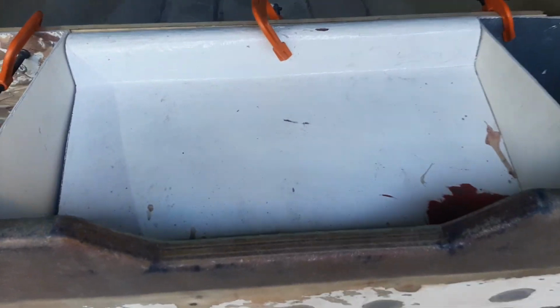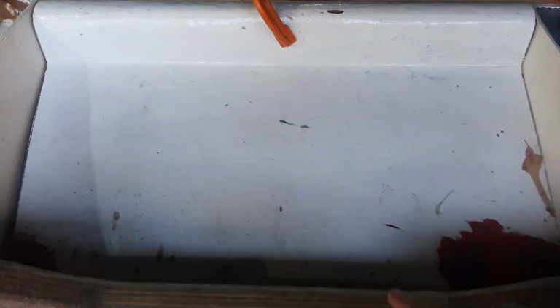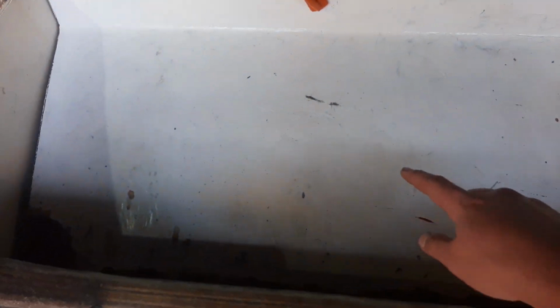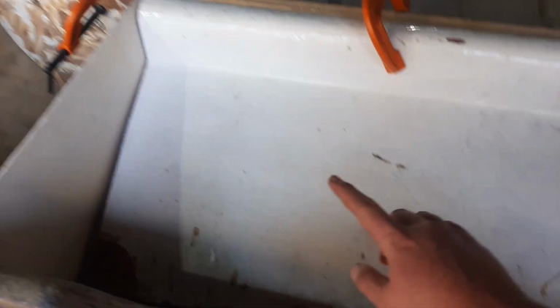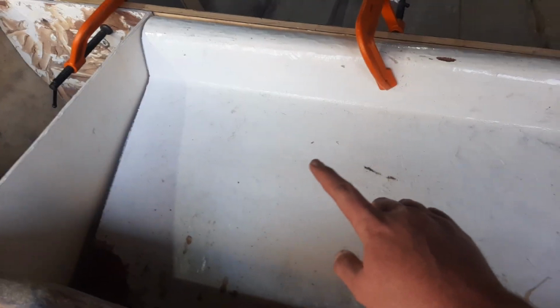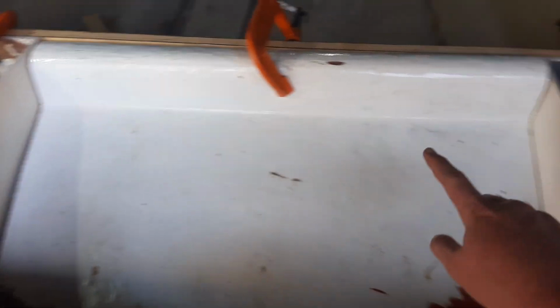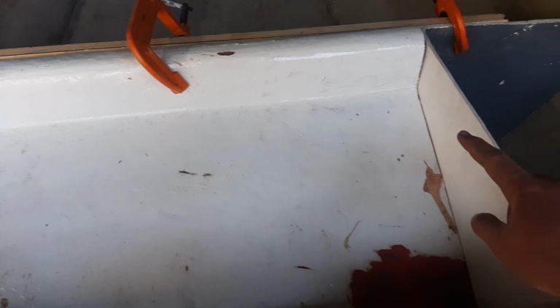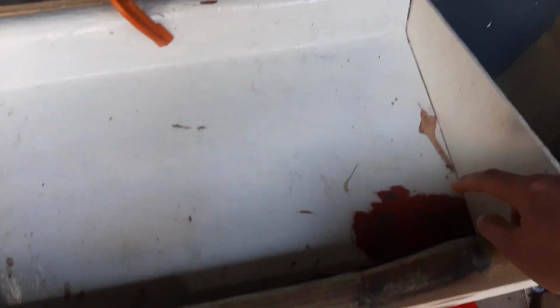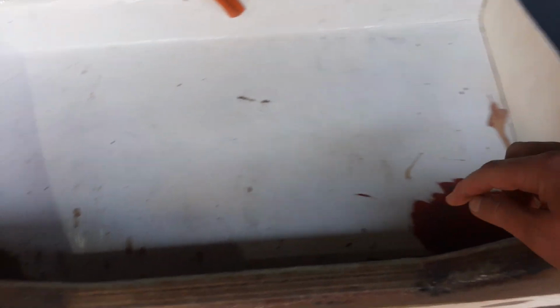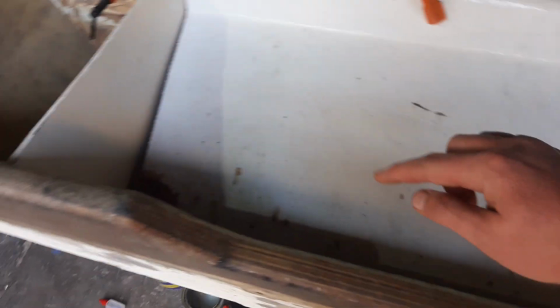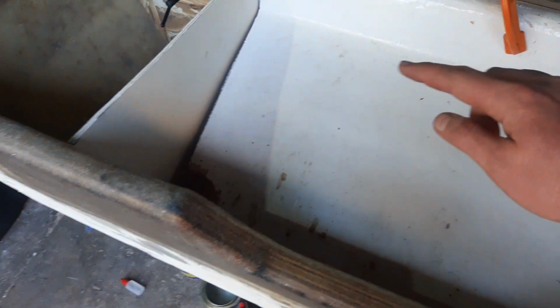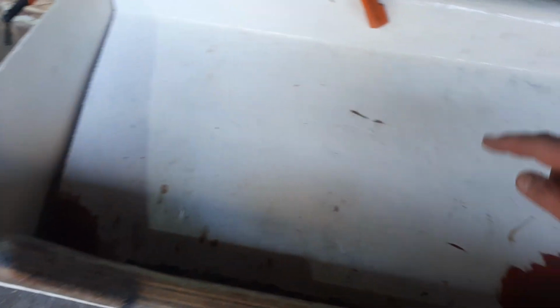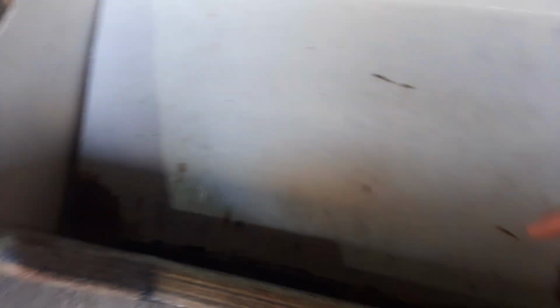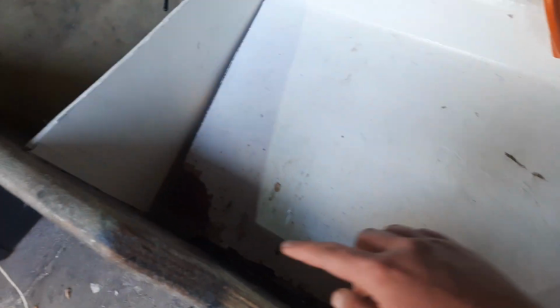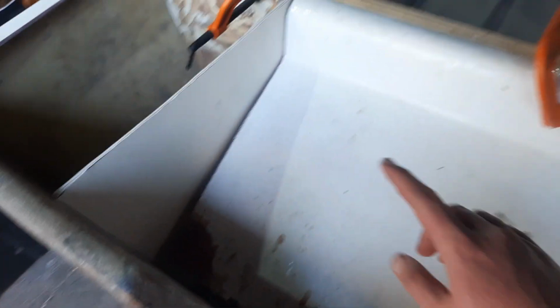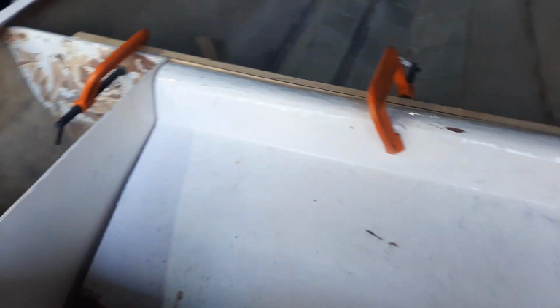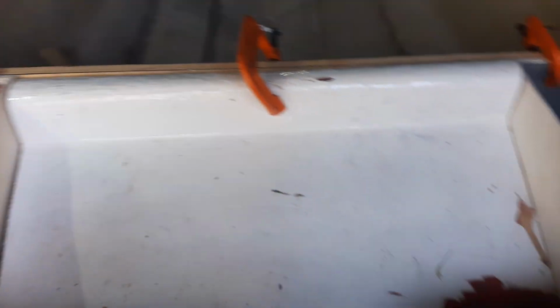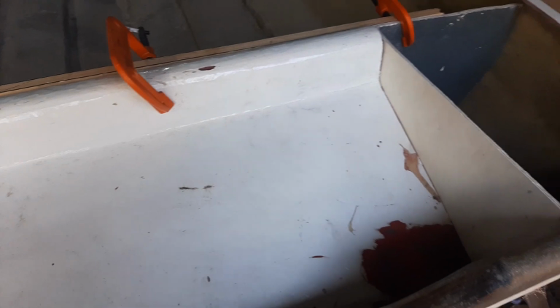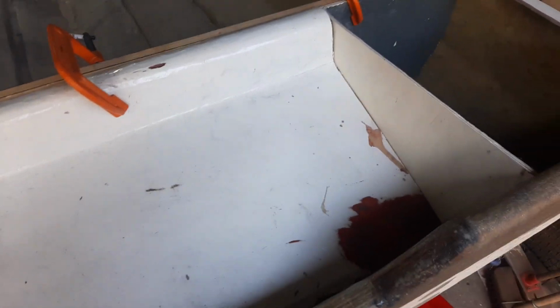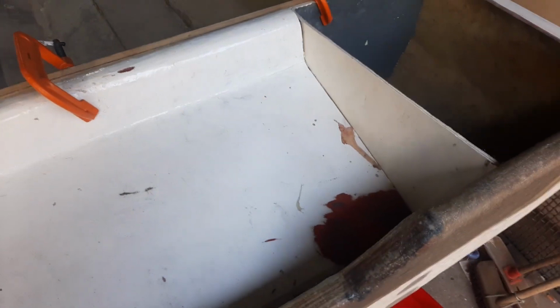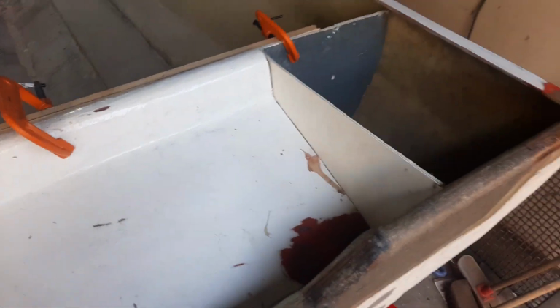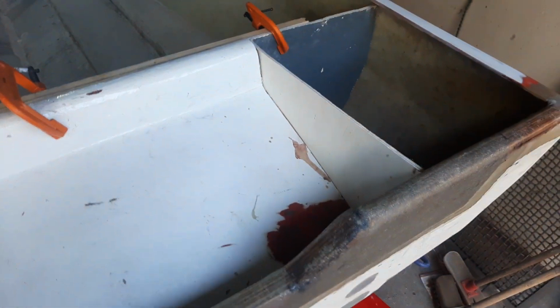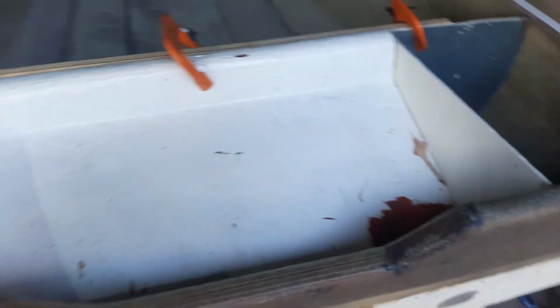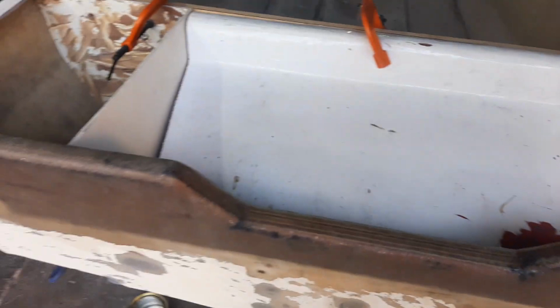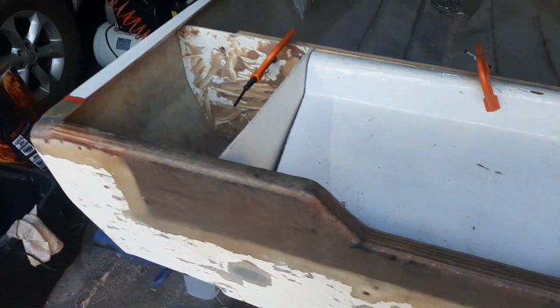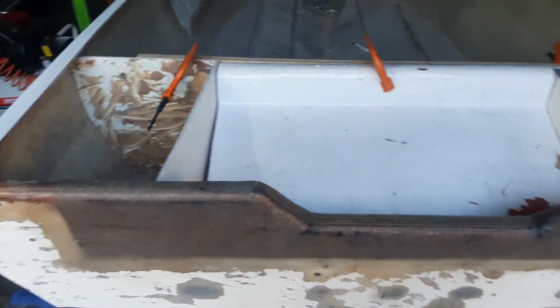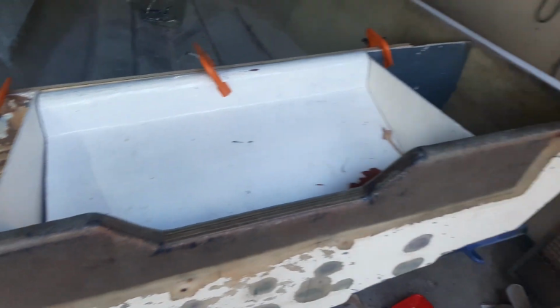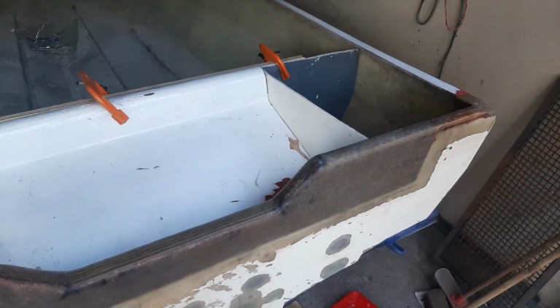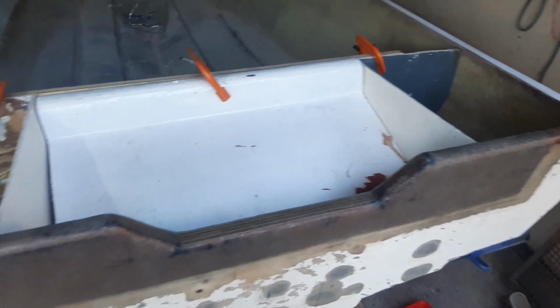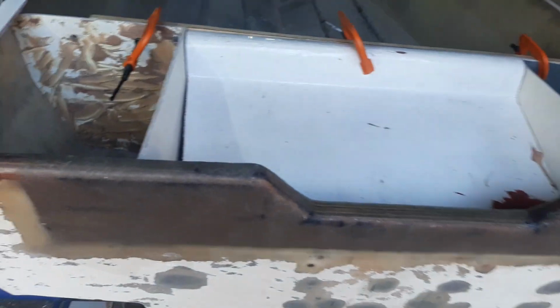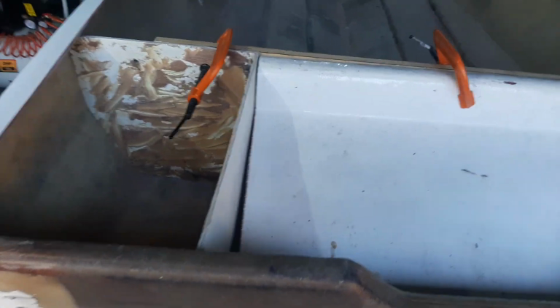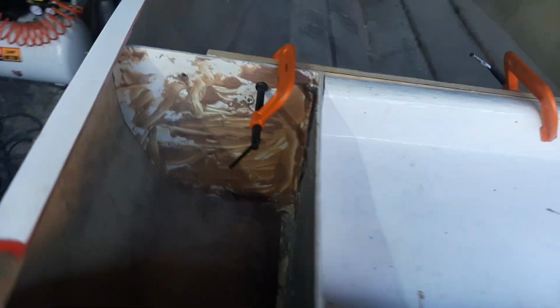This is the cutaway — the previous splash well. I'm gonna glass in the corners. I'm quite happy with the setup; it's gonna look neat. It's gonna be something different.